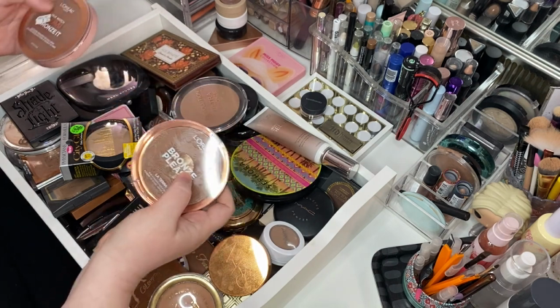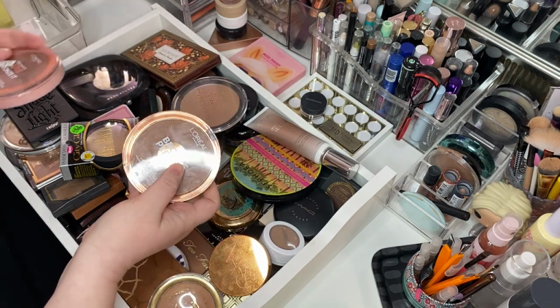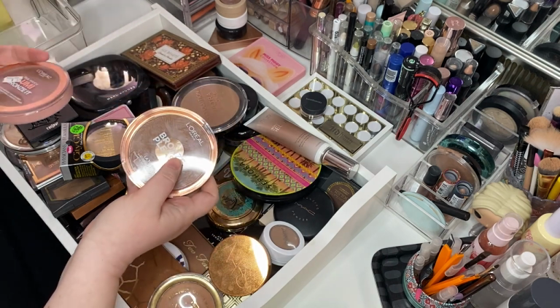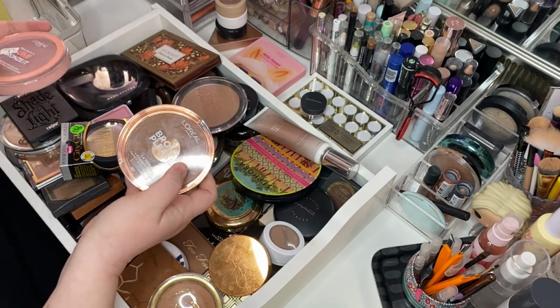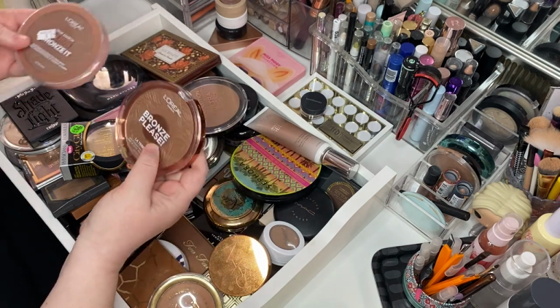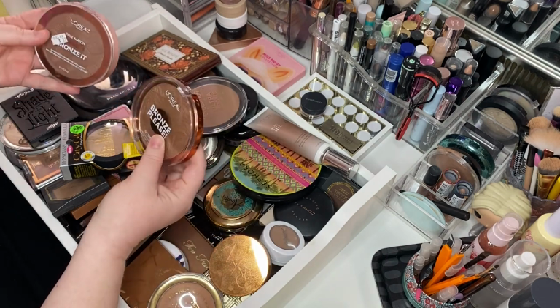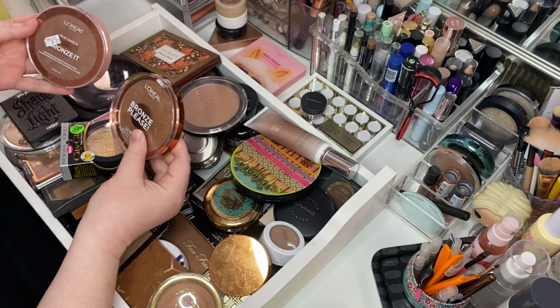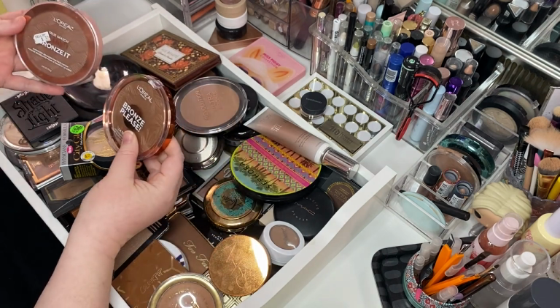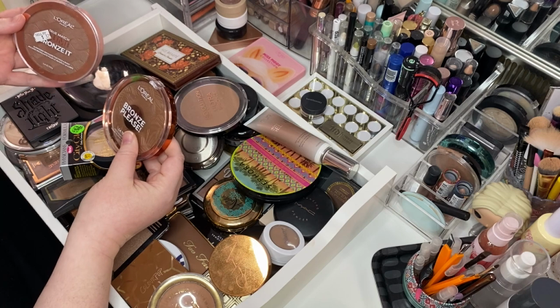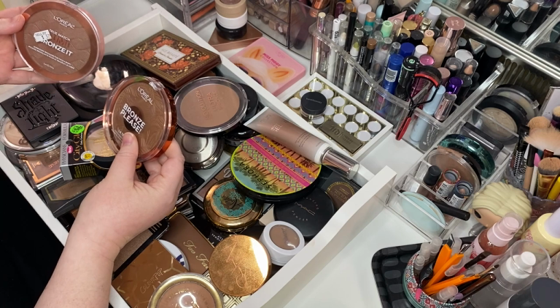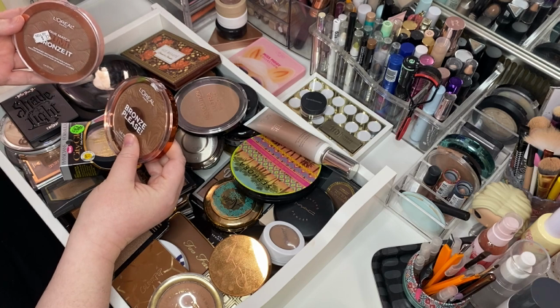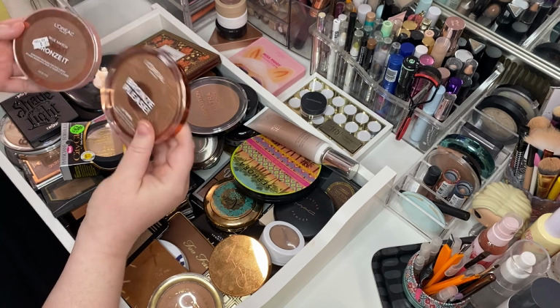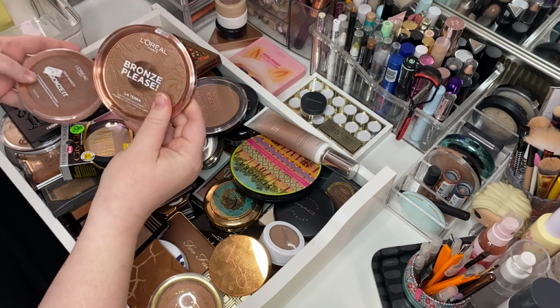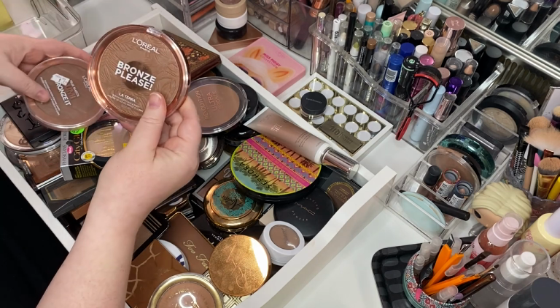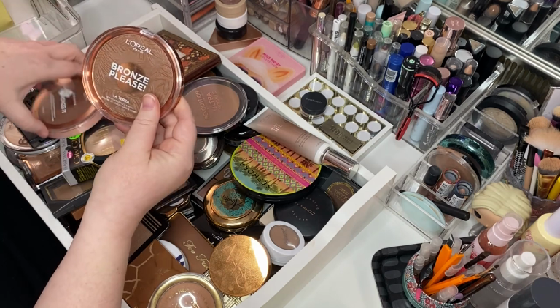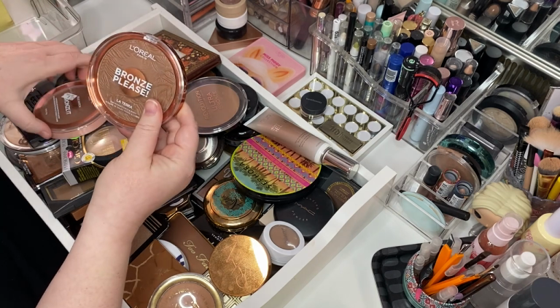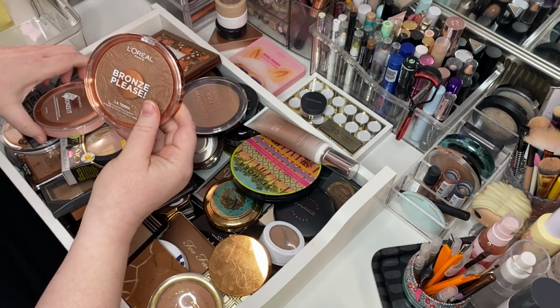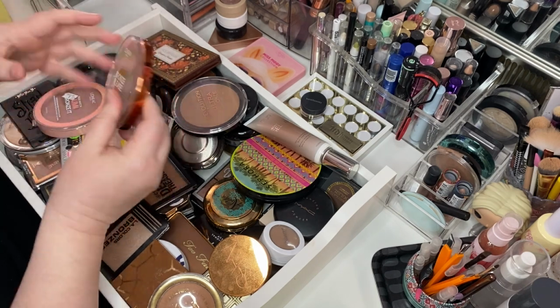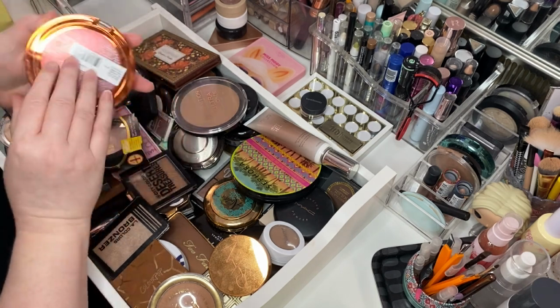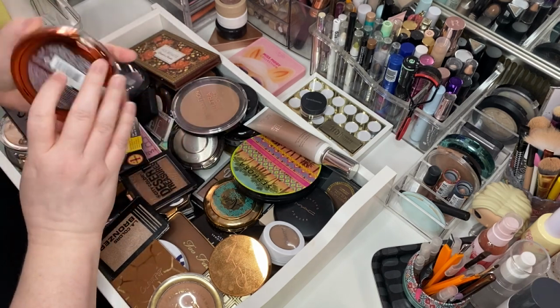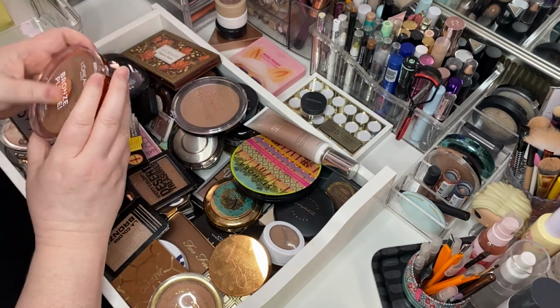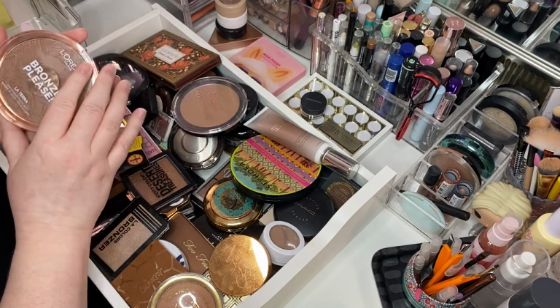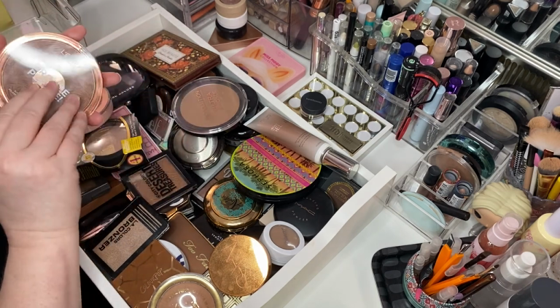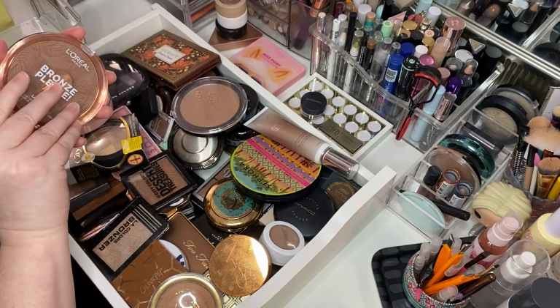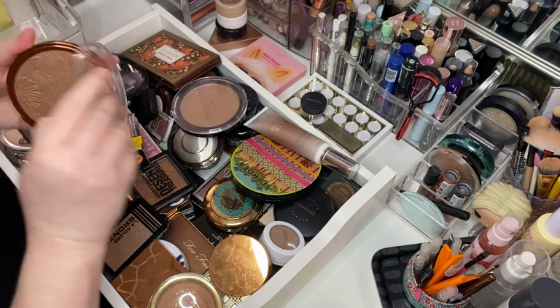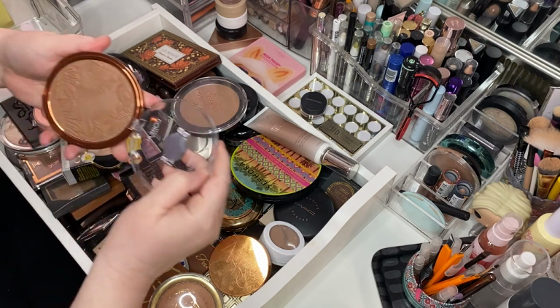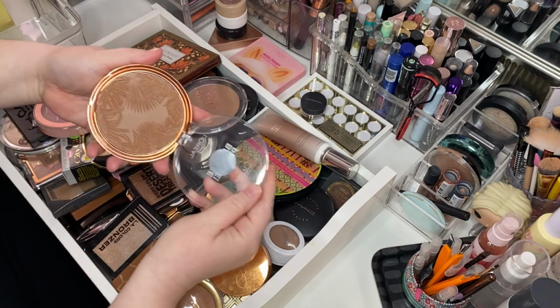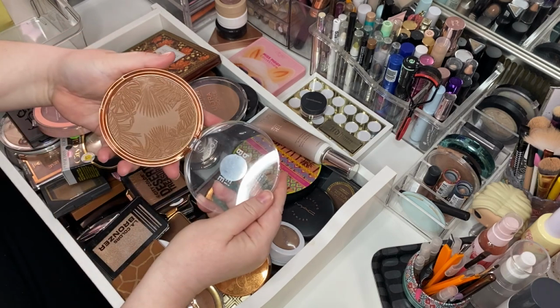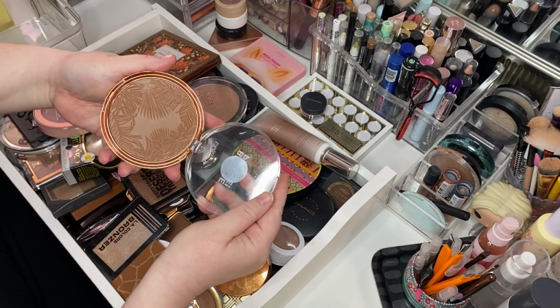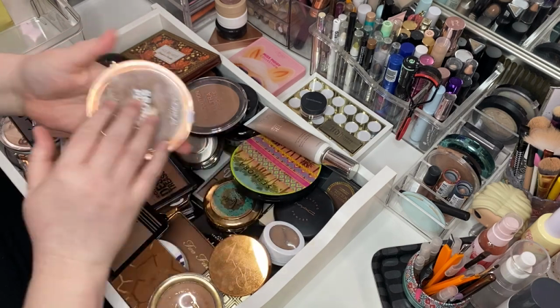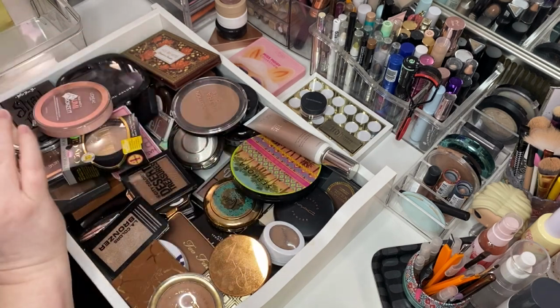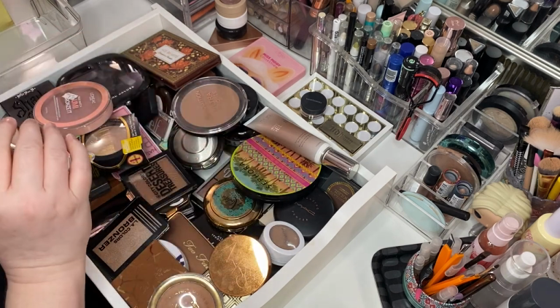We did discover one — I had two of them. This is the L'Oreal Bronze Please in La Terra. It's beautiful. Keeping her.